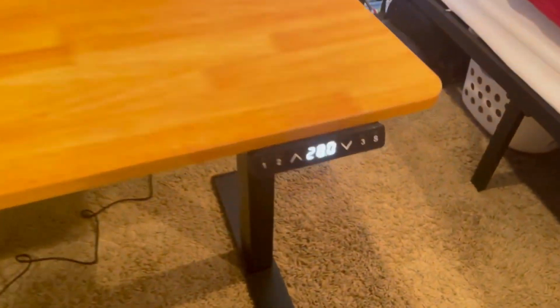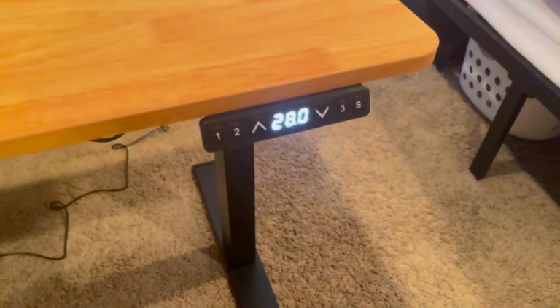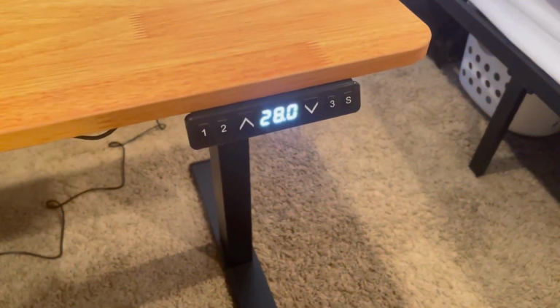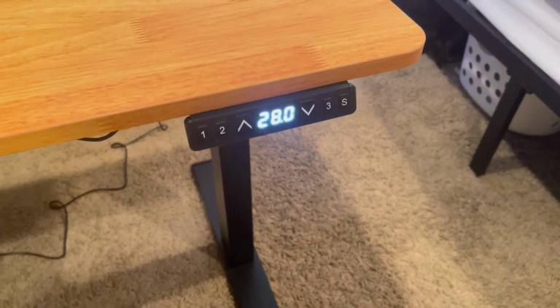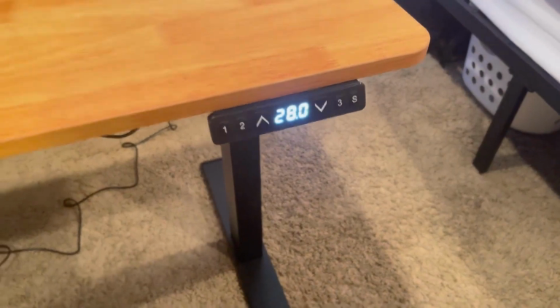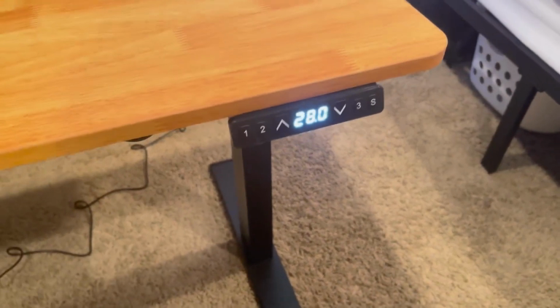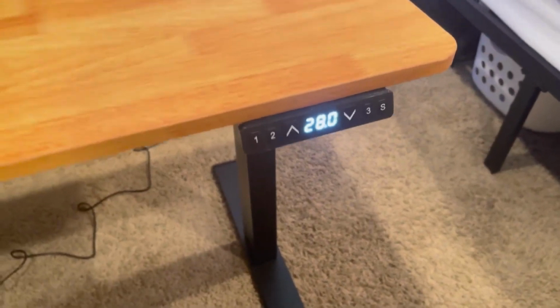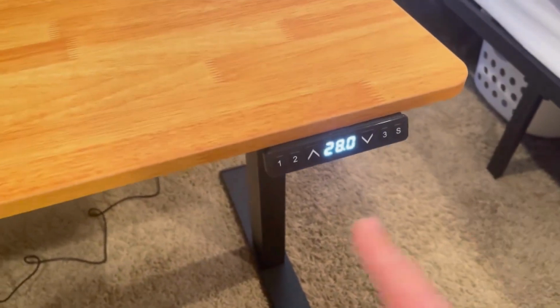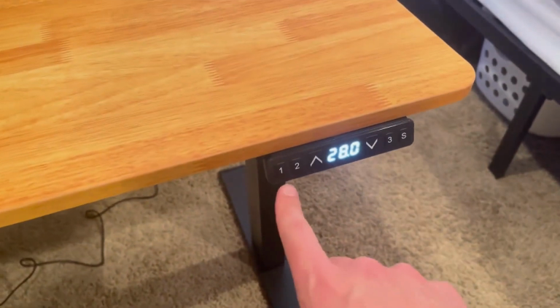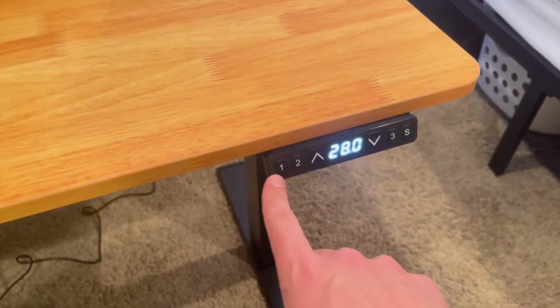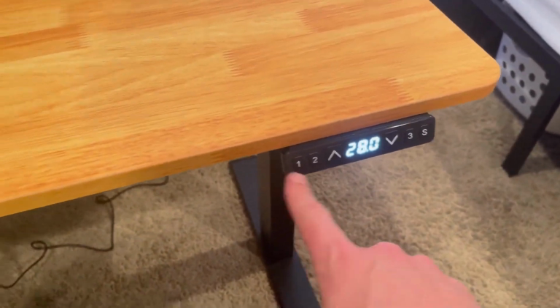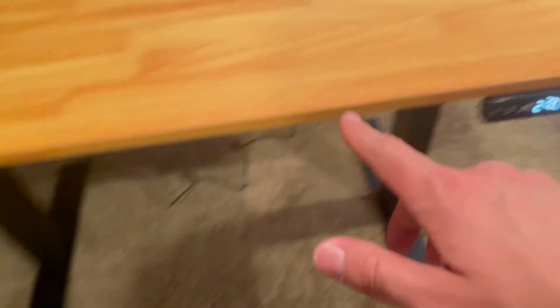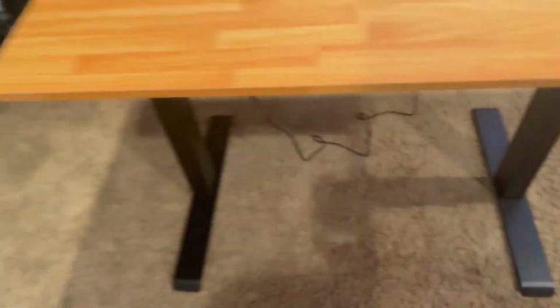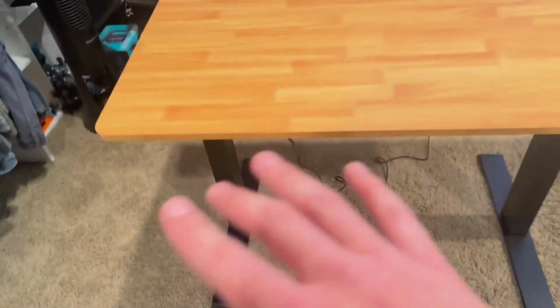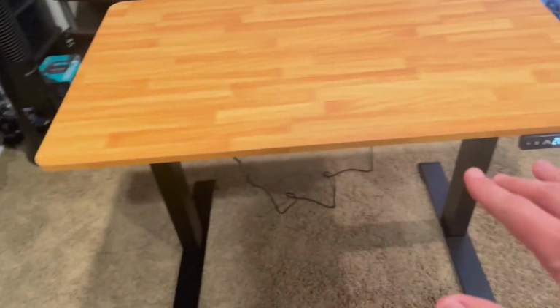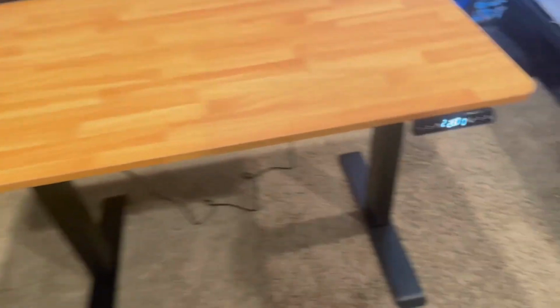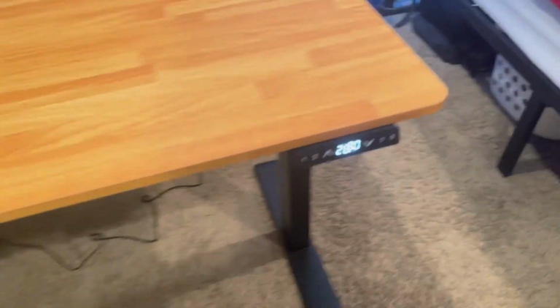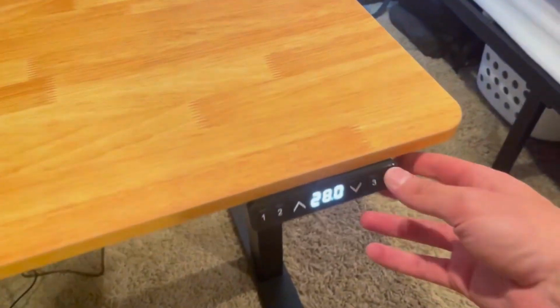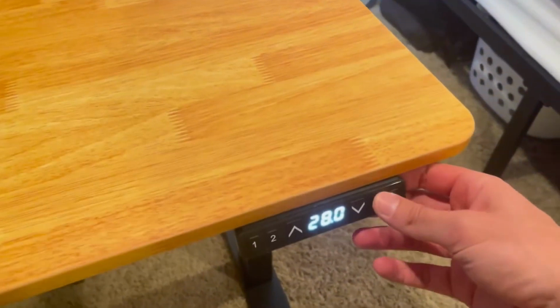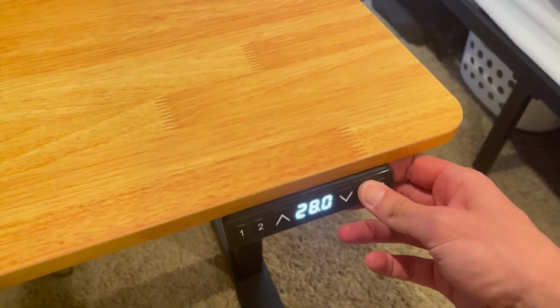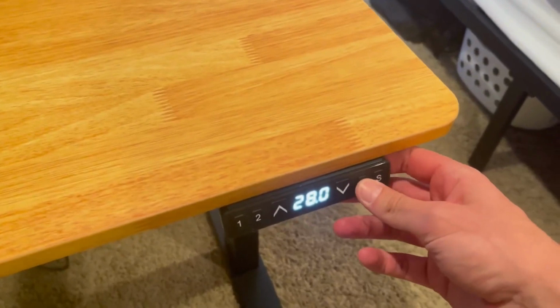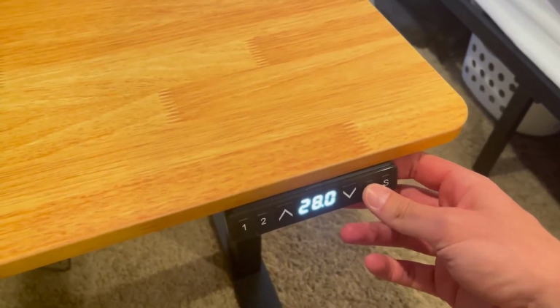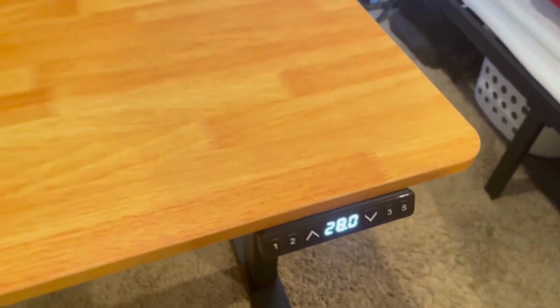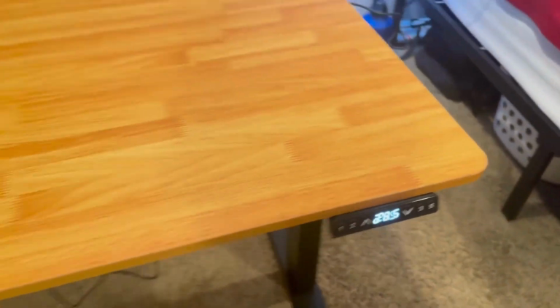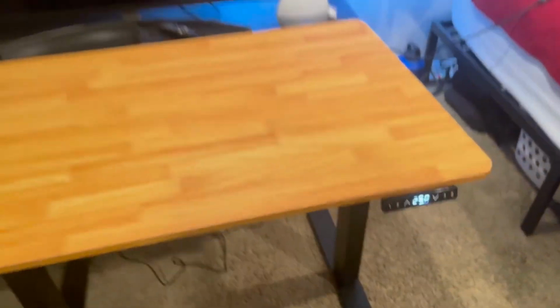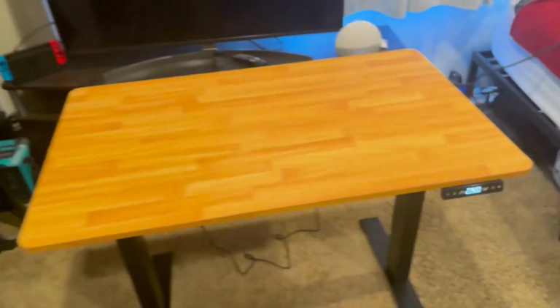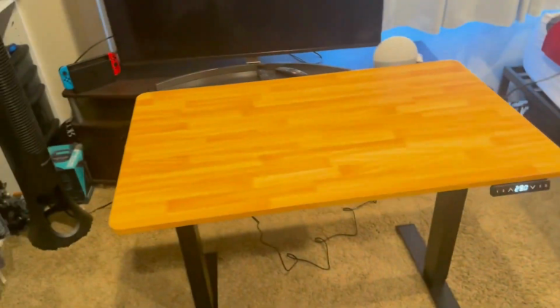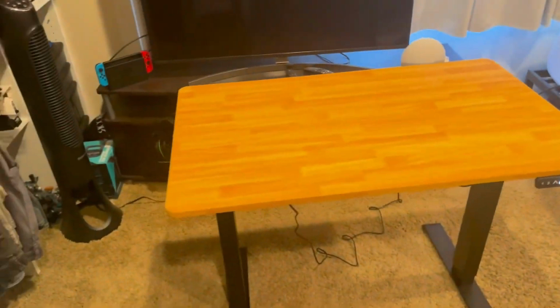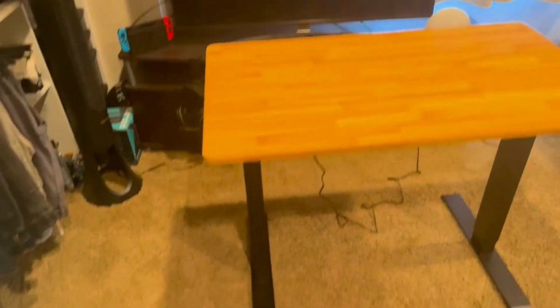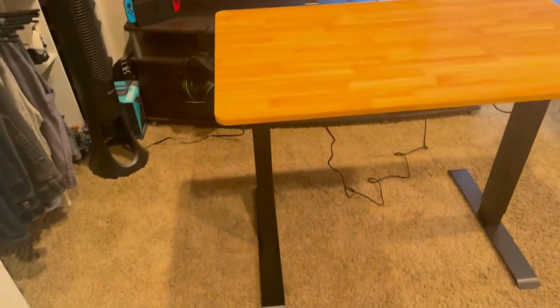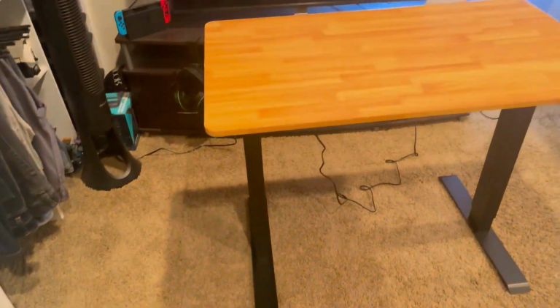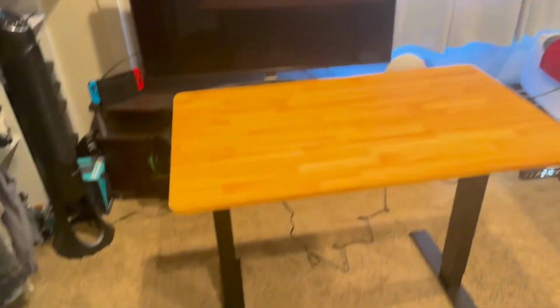You have the adjustment right here. Right now I have it set for number one, which is the lowest setting. Number three here is the highest setting, so I'm going to let it go ahead and do its thing.